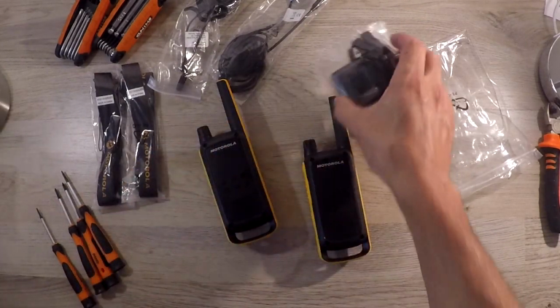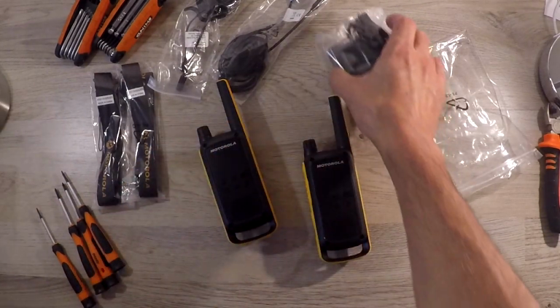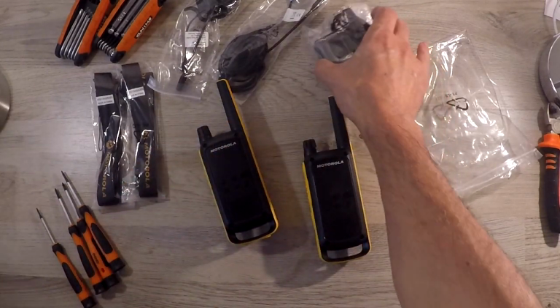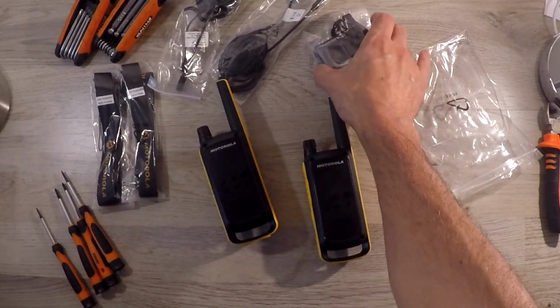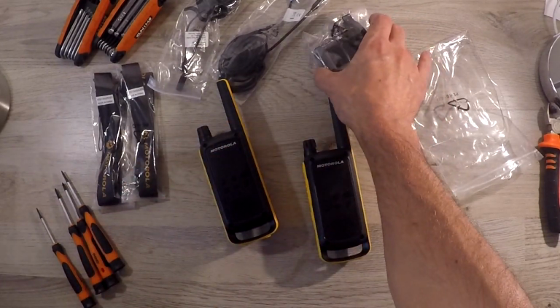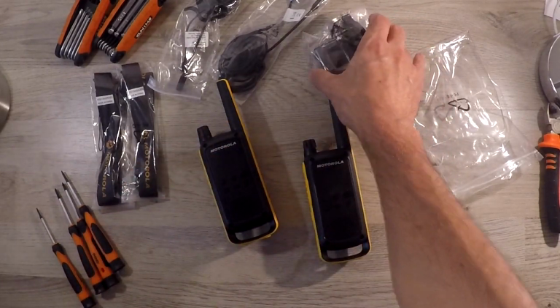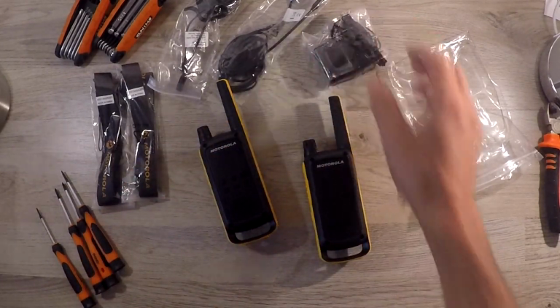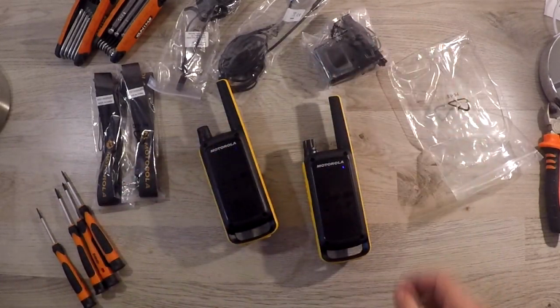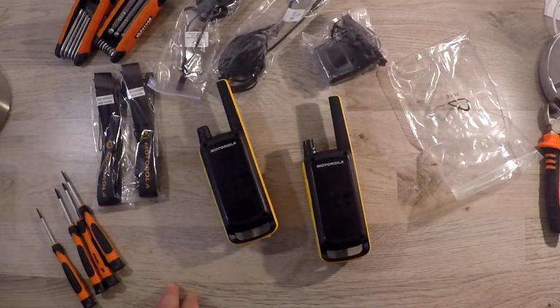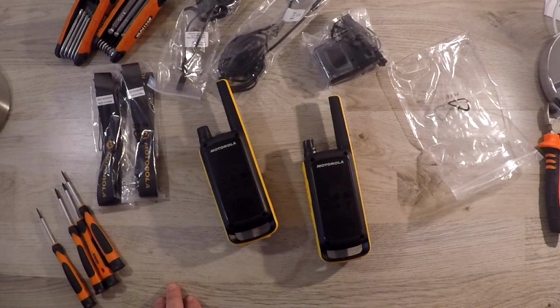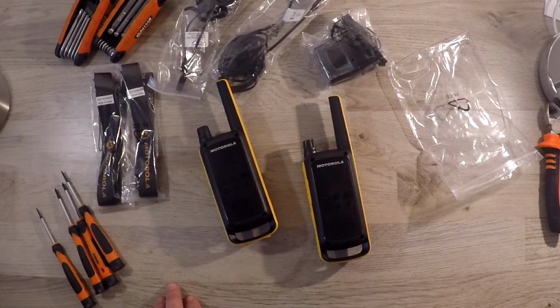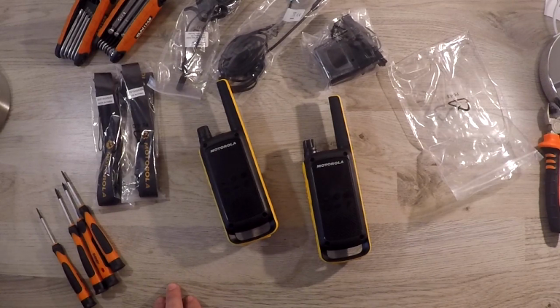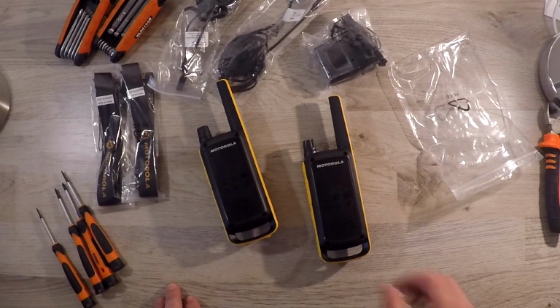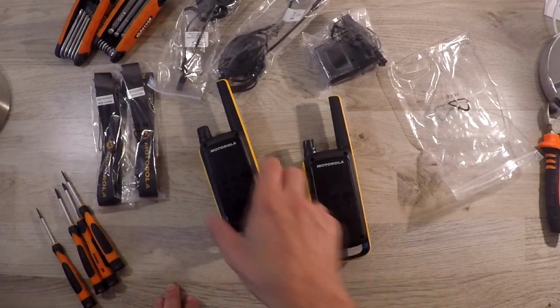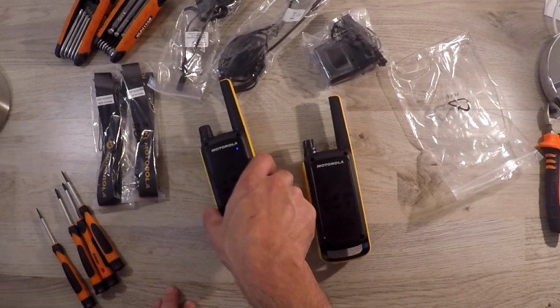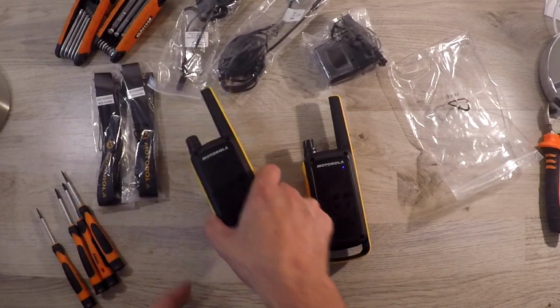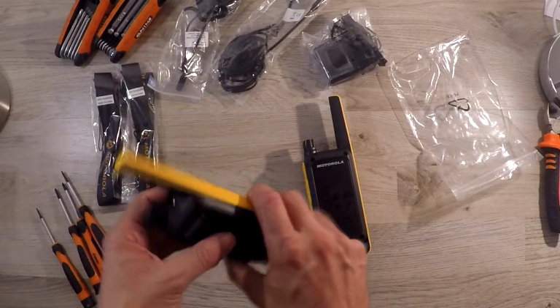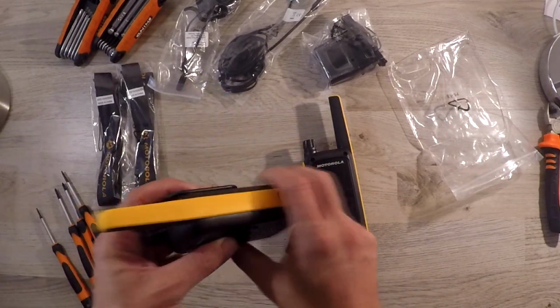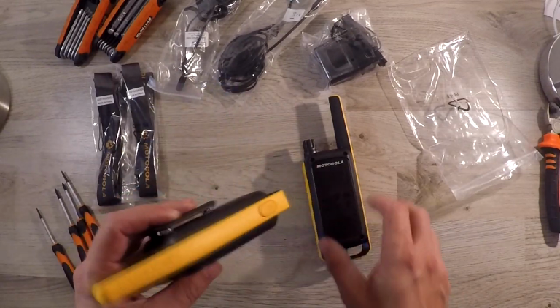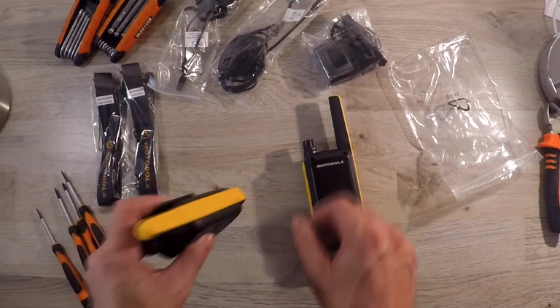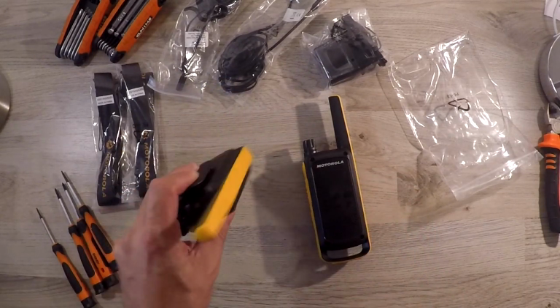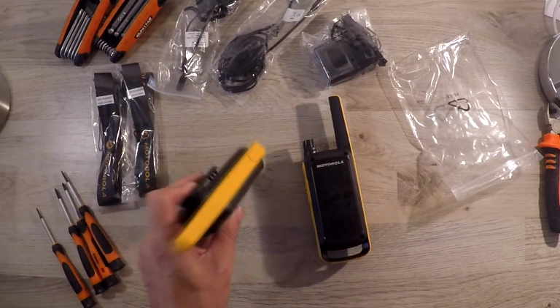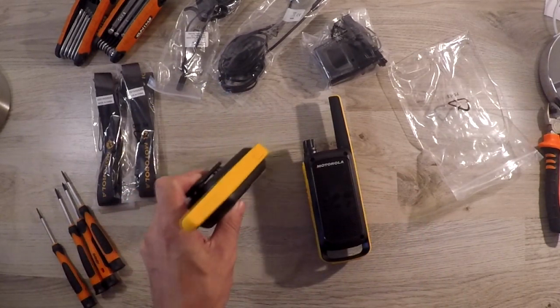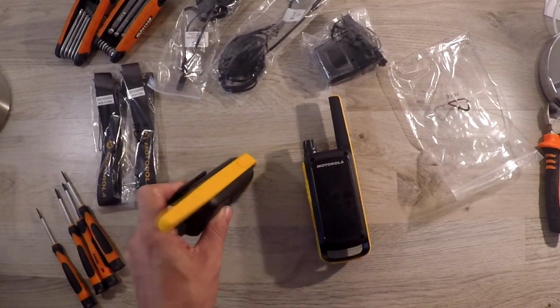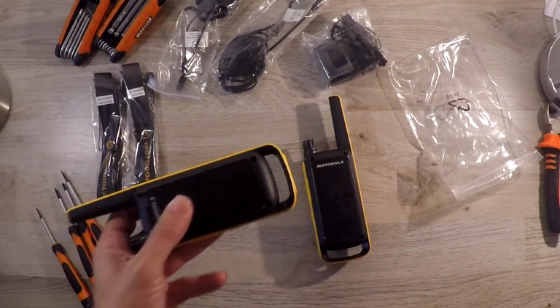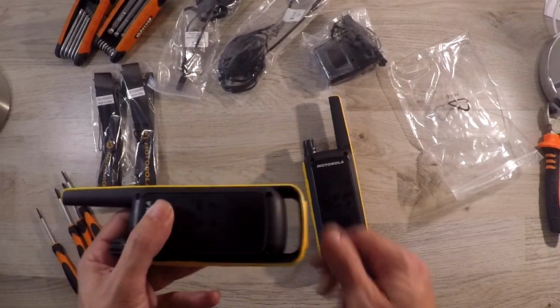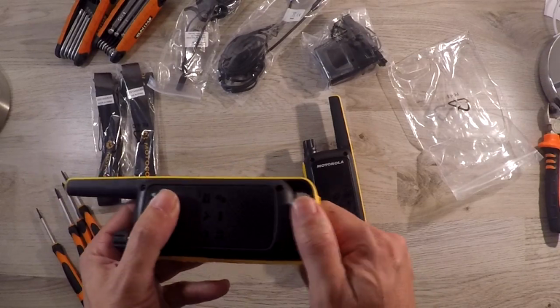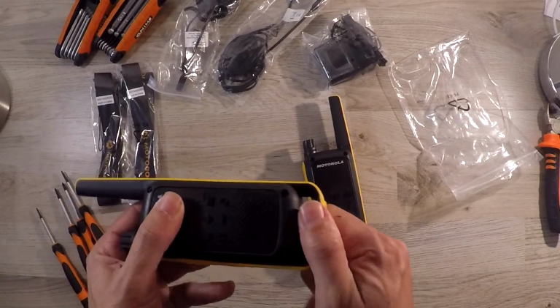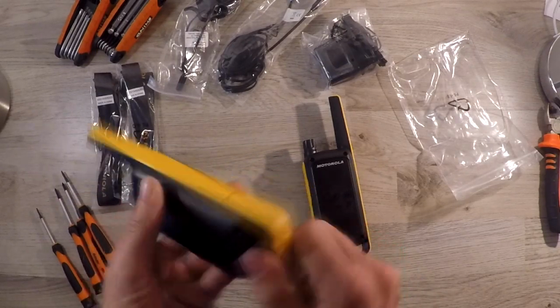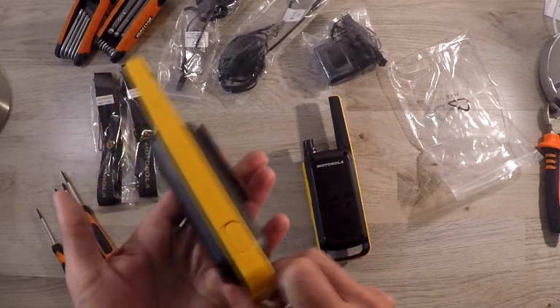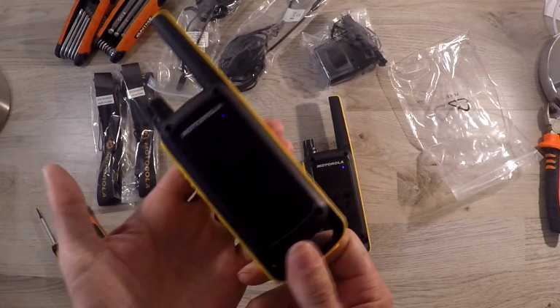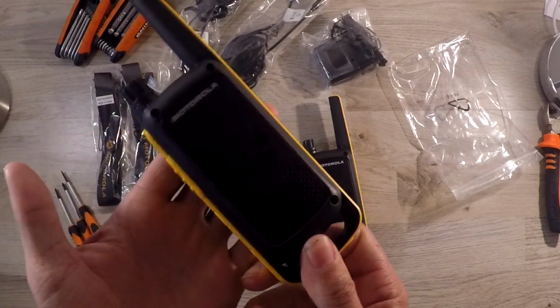However, we tested the radios around shopping centers and a school and they were working perfectly. They're made of a good quality plastic, so they should last you a long time.